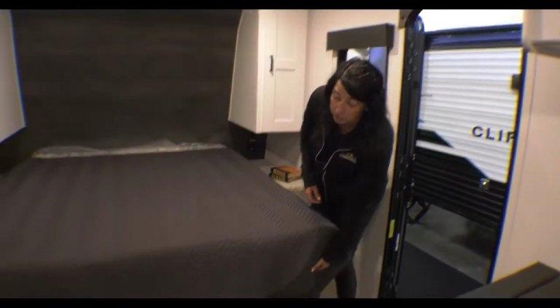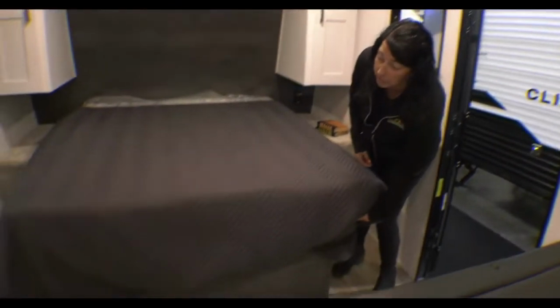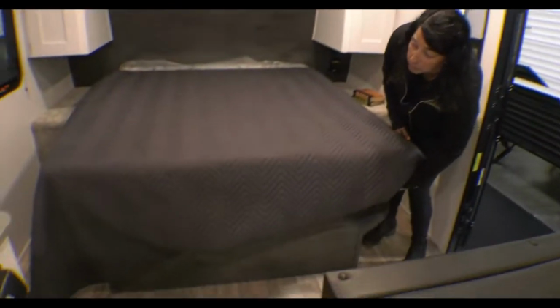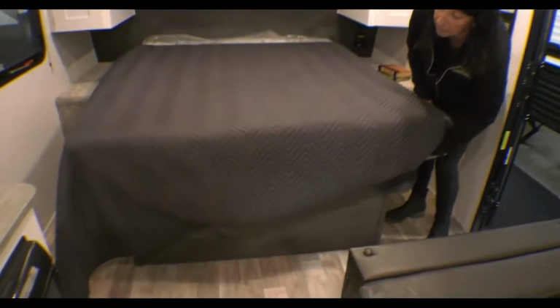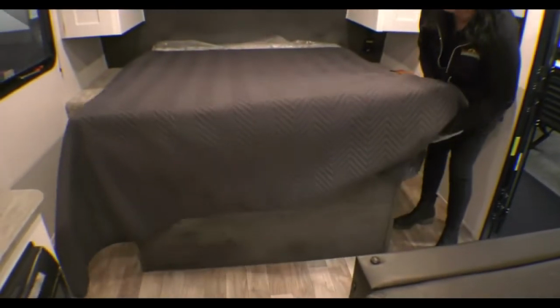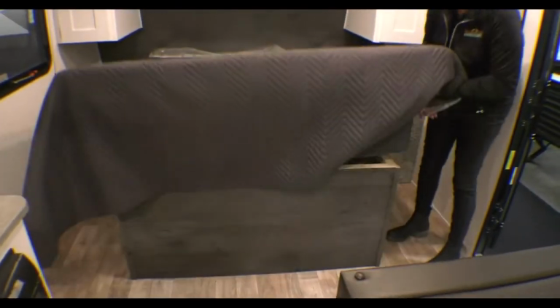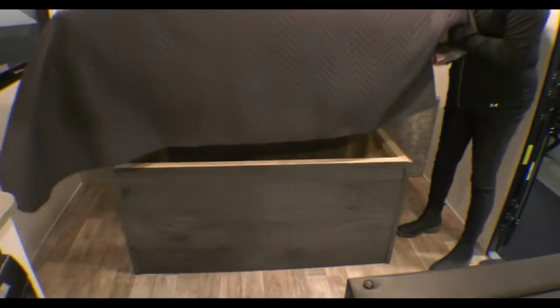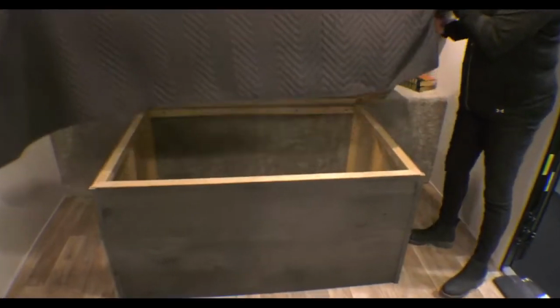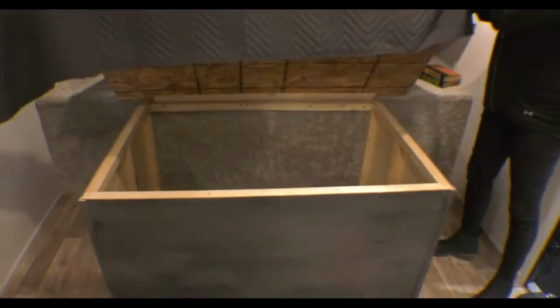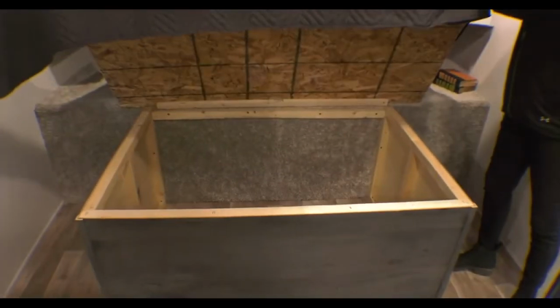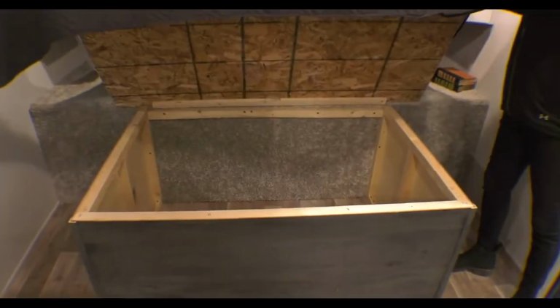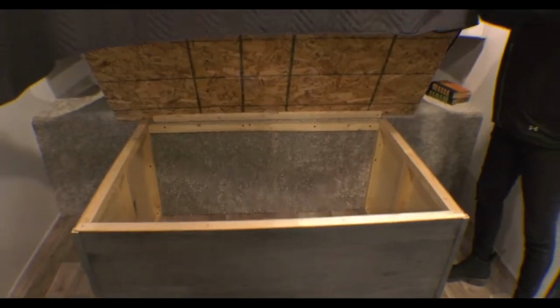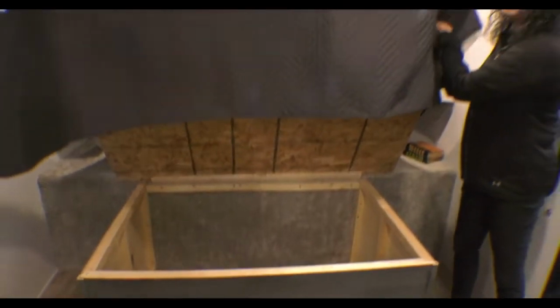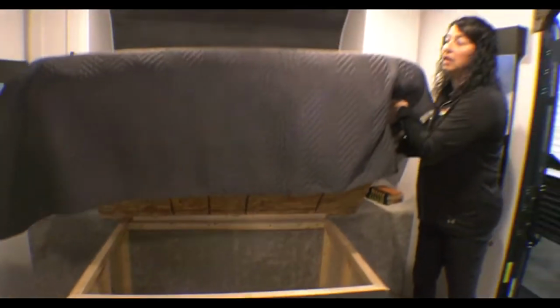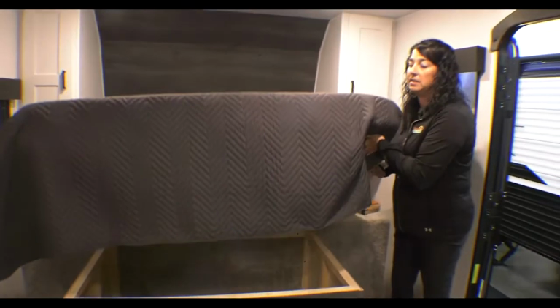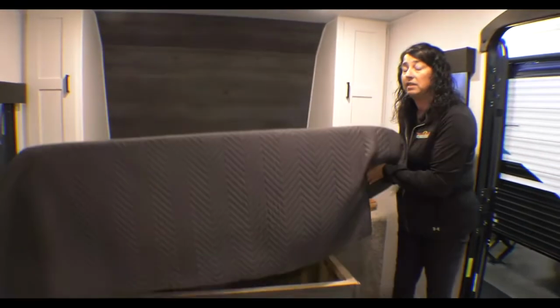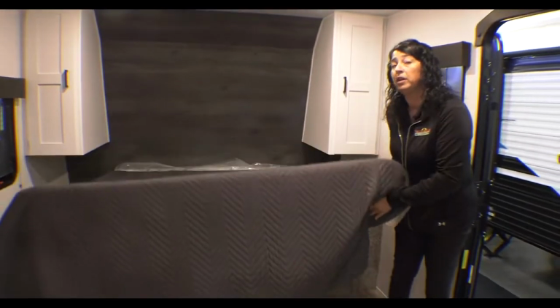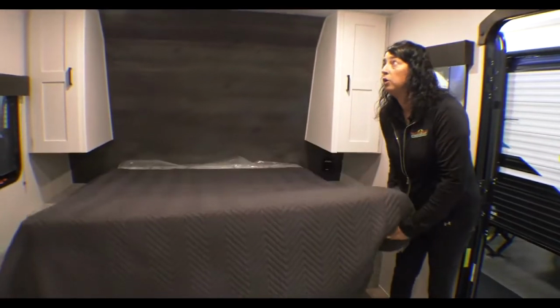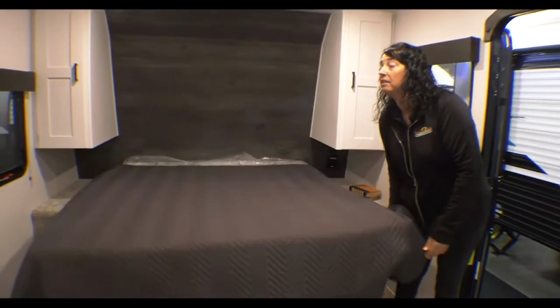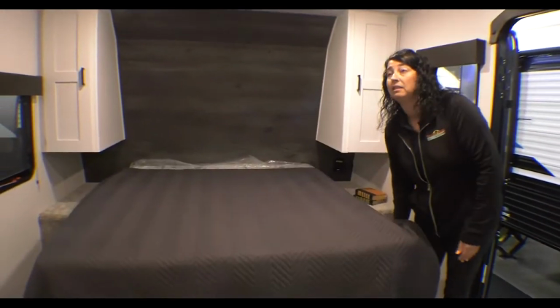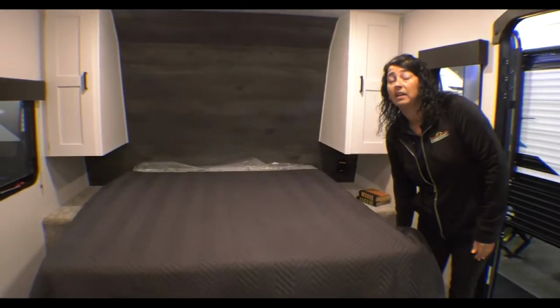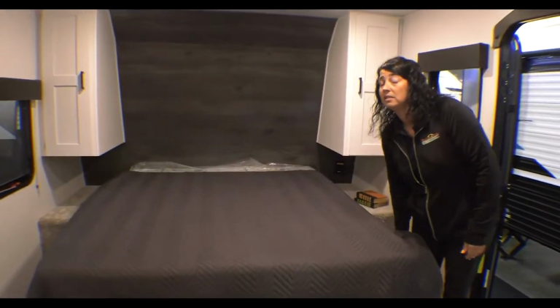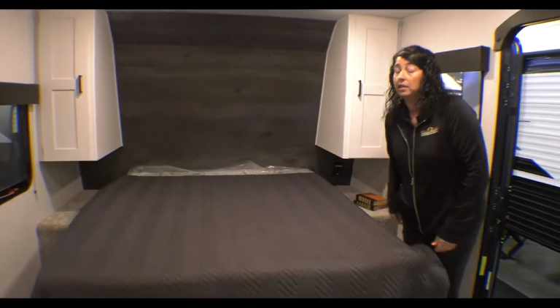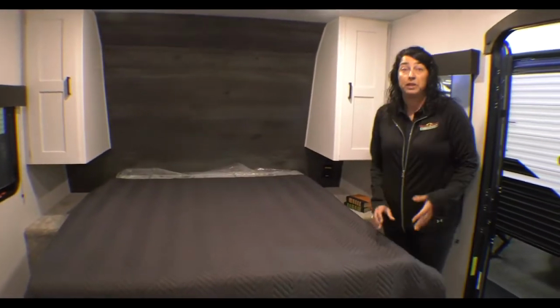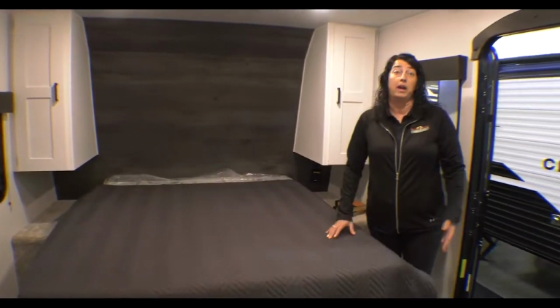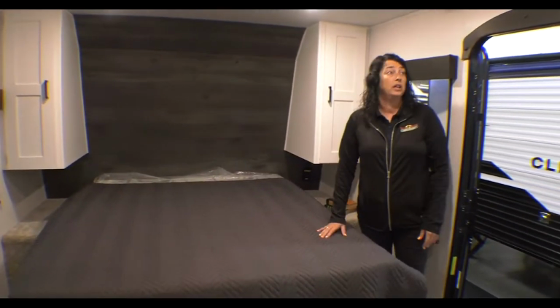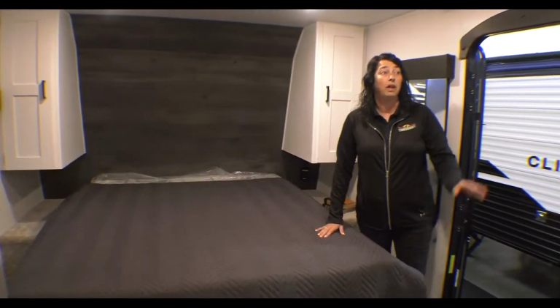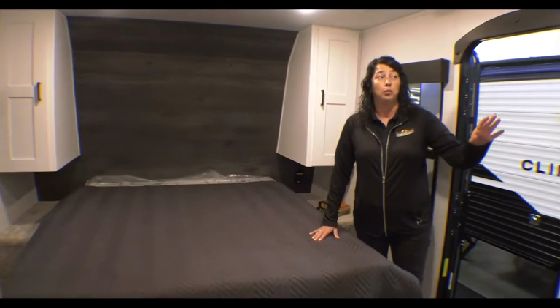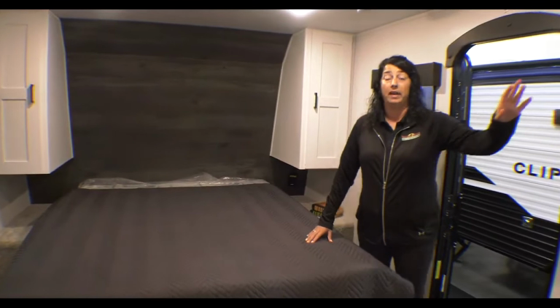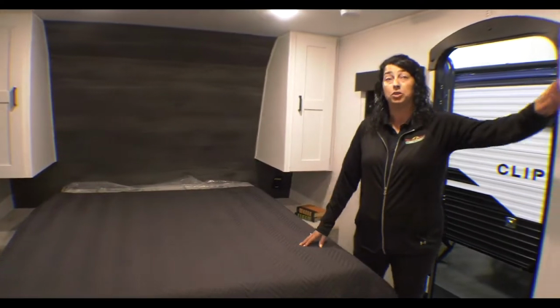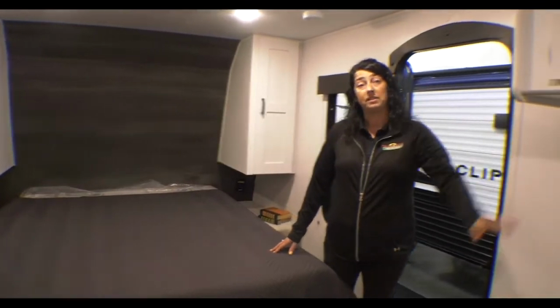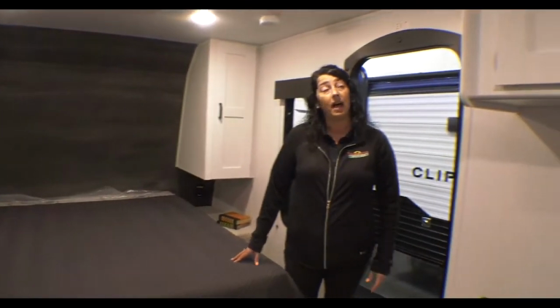Underneath the queen bed, you do have storage. It's got lots of windows and LED lights — it's really bright in here. I love the new white cabinetry inside.